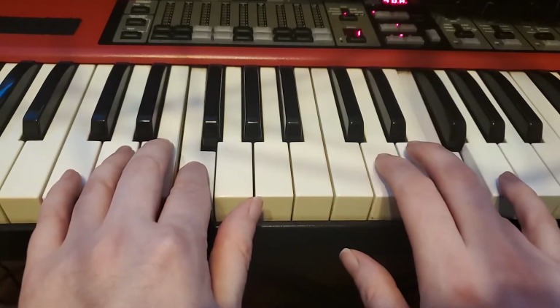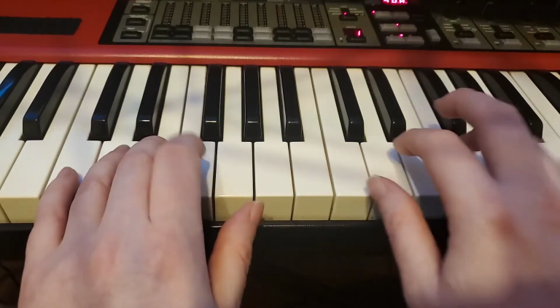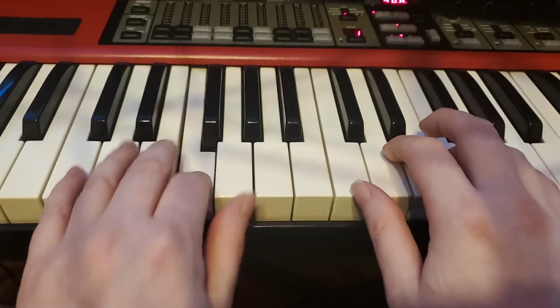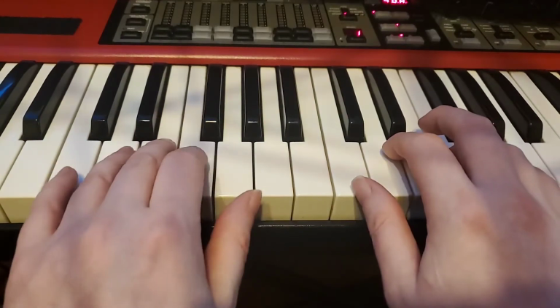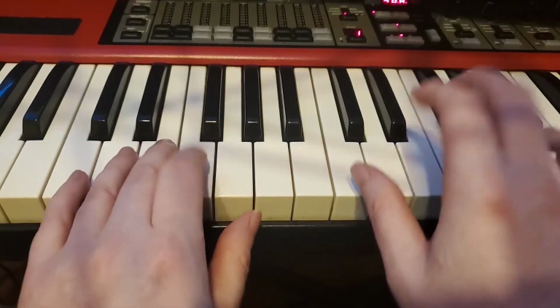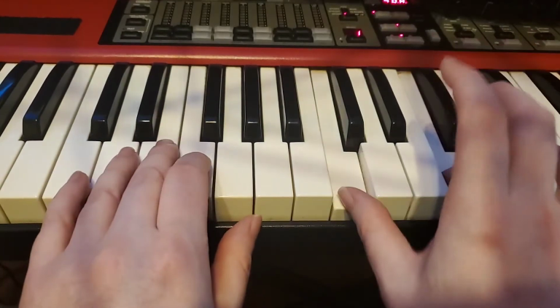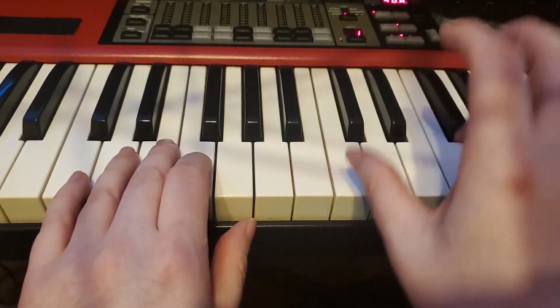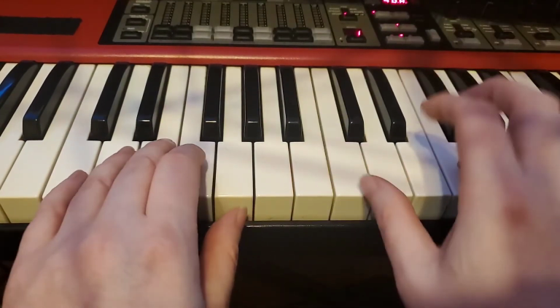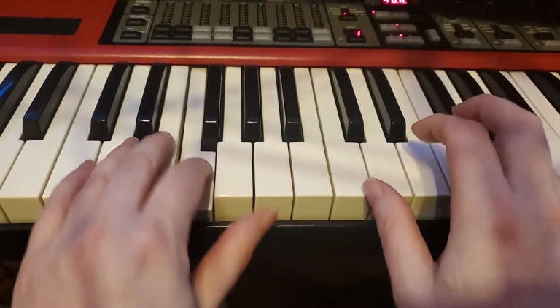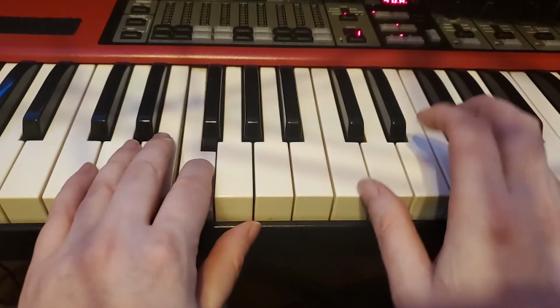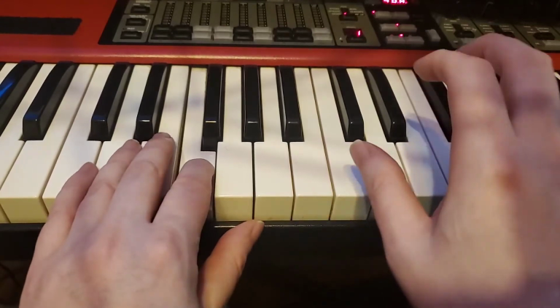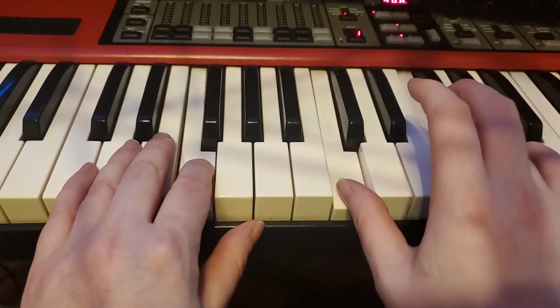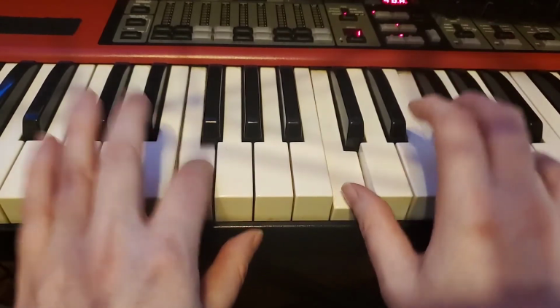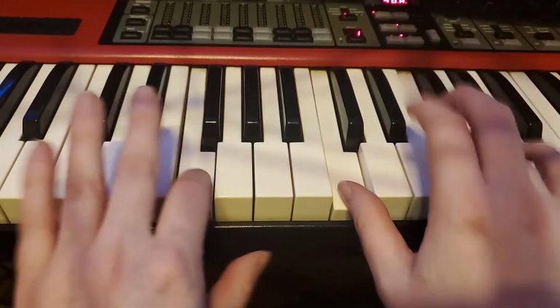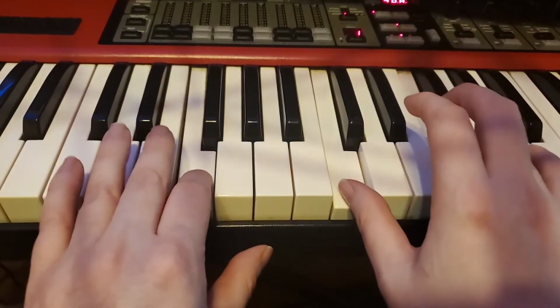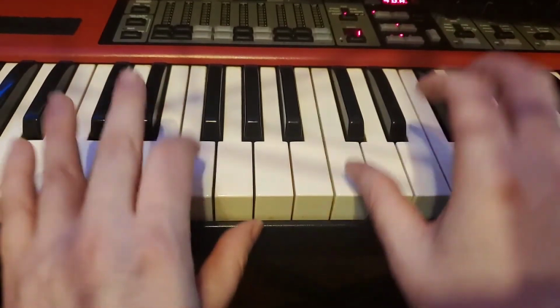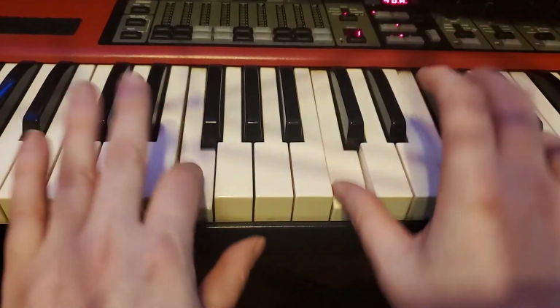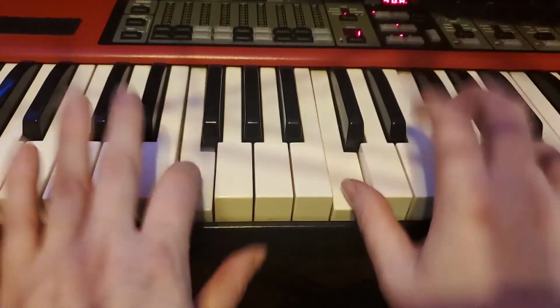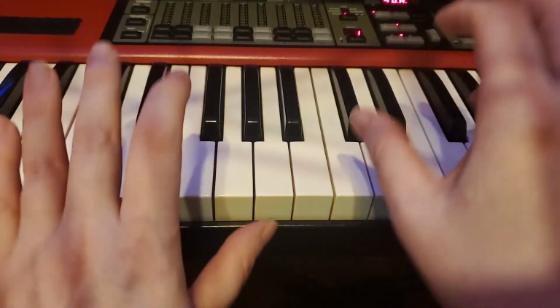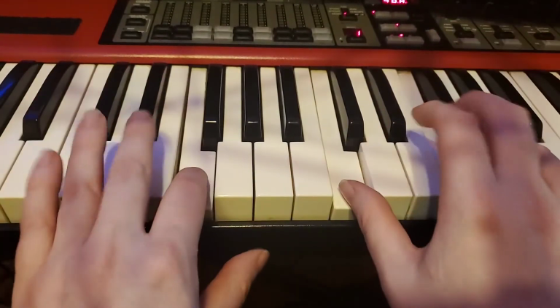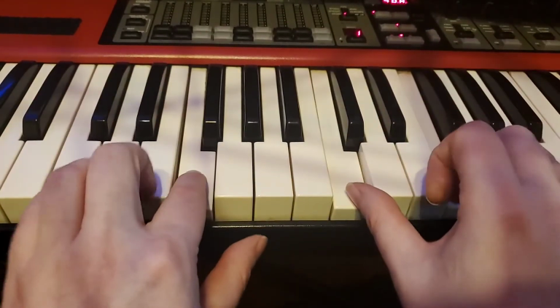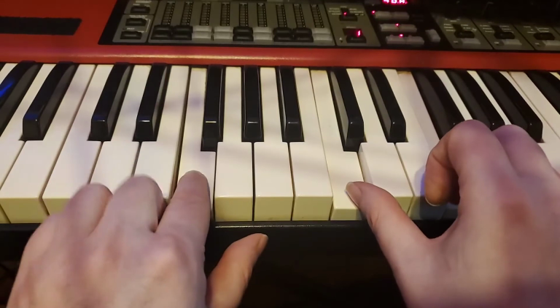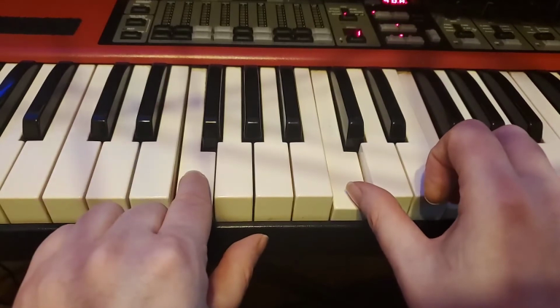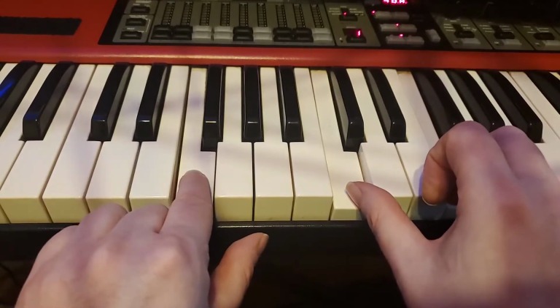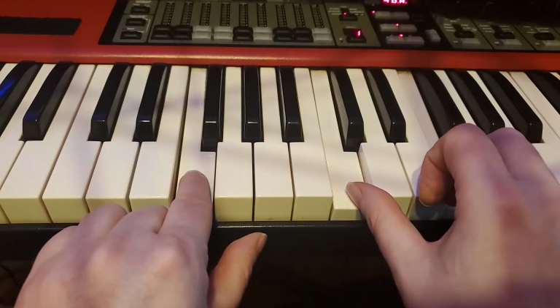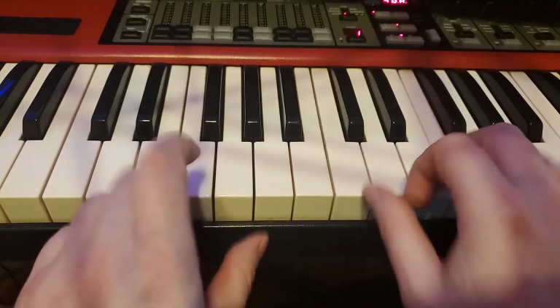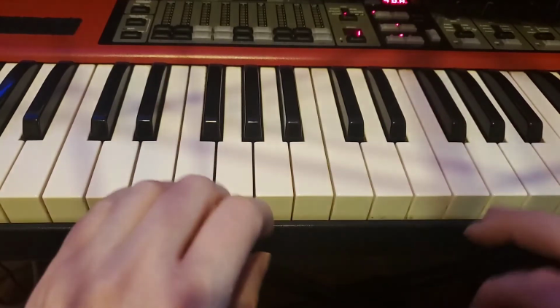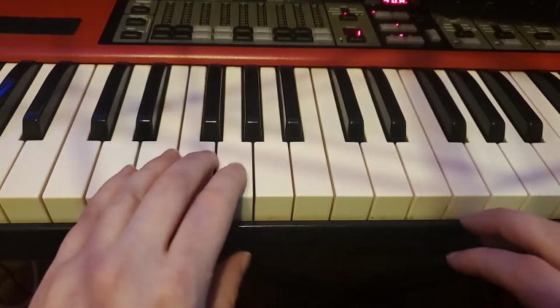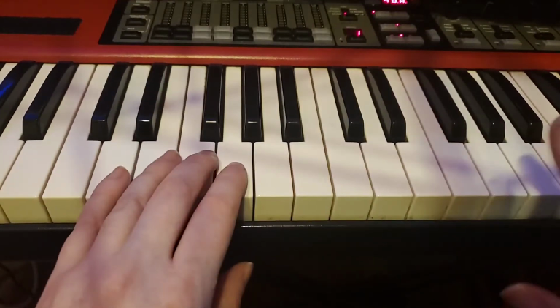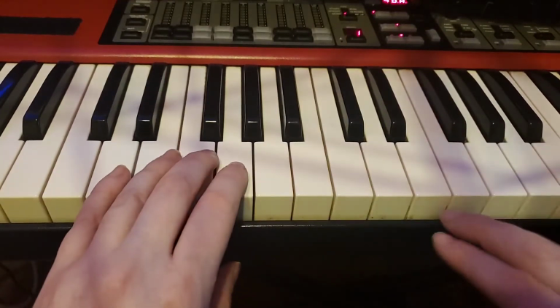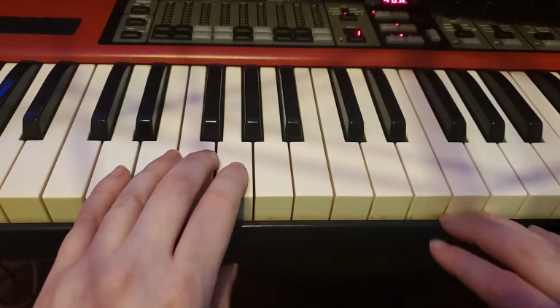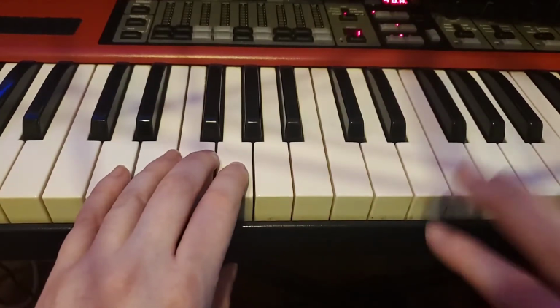E, E, D, E, F — C, C, C, C, F, E, D, G — E, E, D, E, F — two, three — rest — F, F, C and F — one, two, bump bump bump bump — two, three, four.